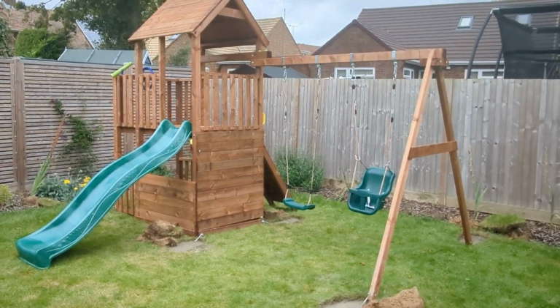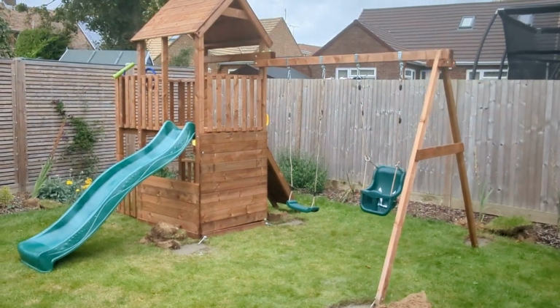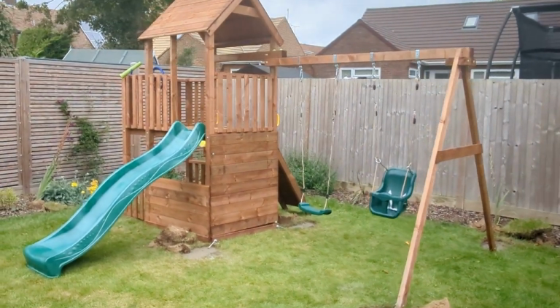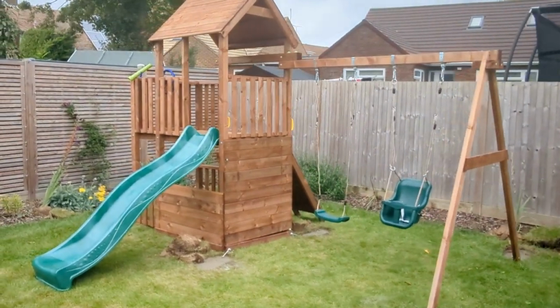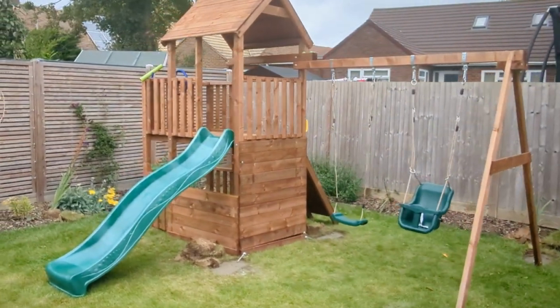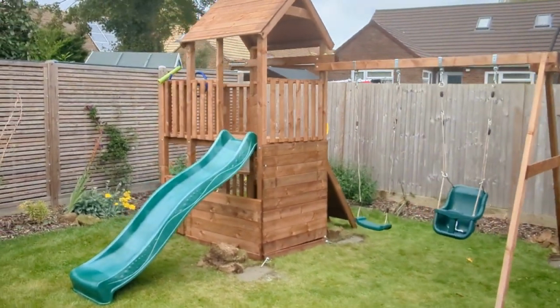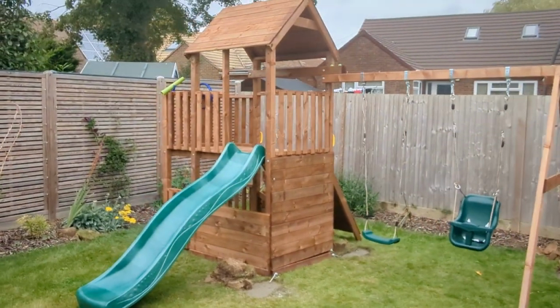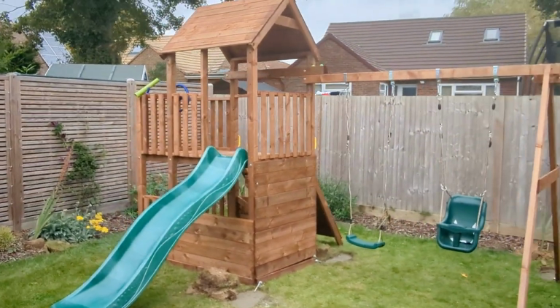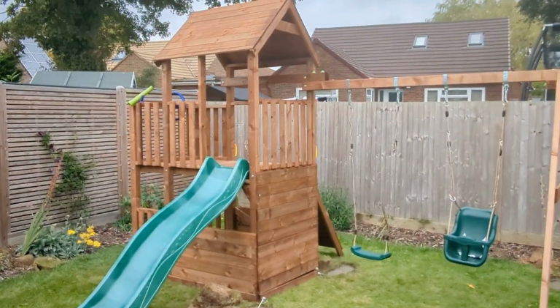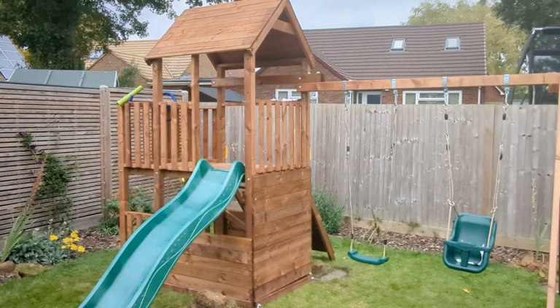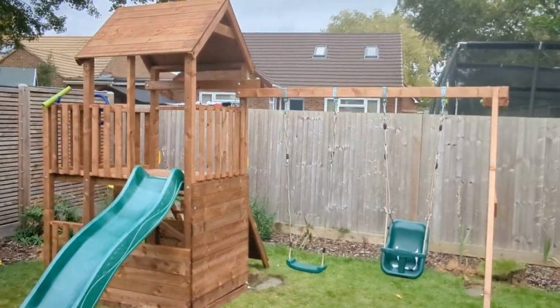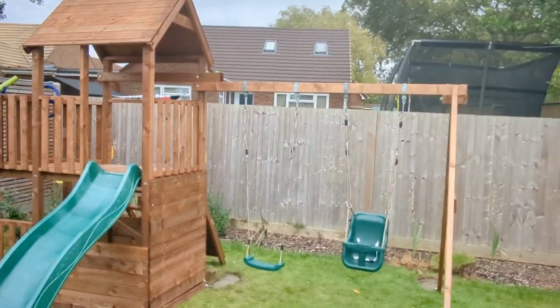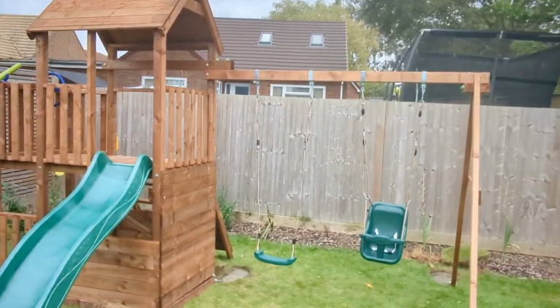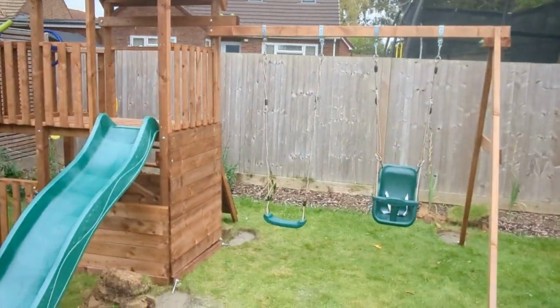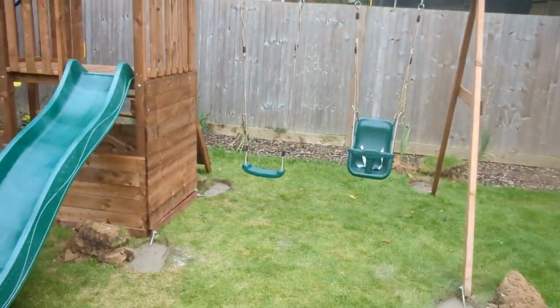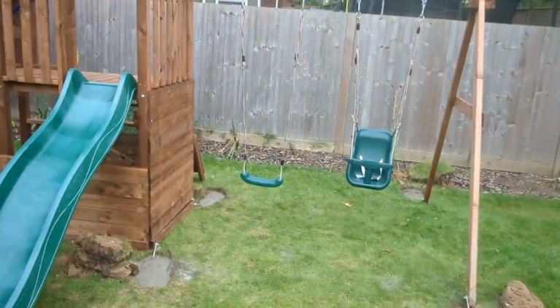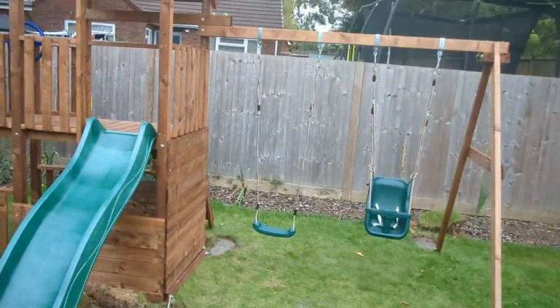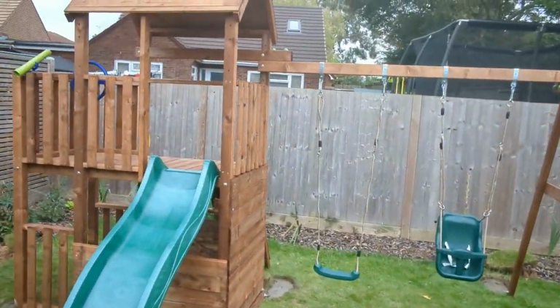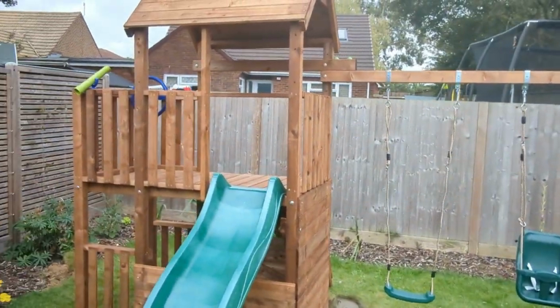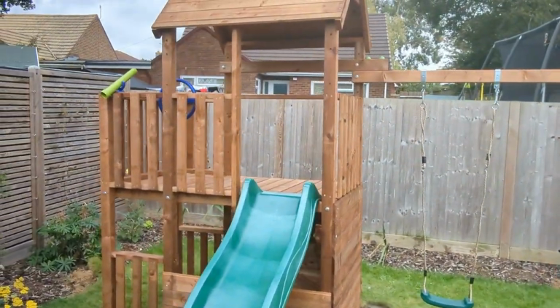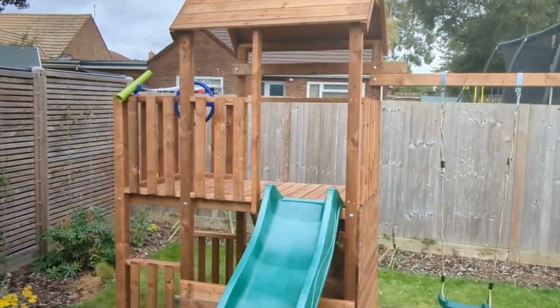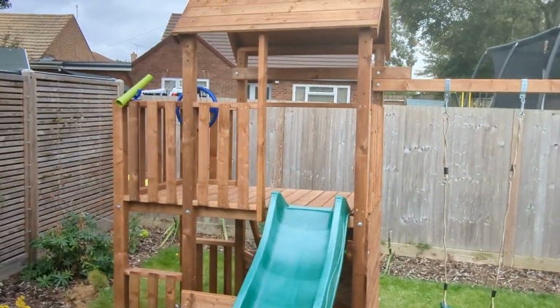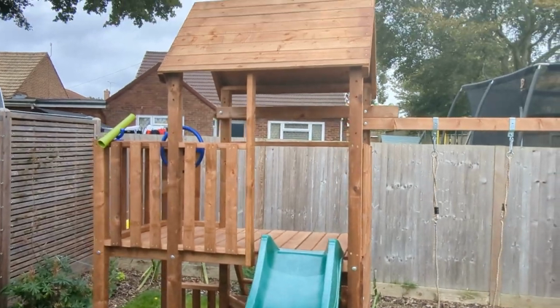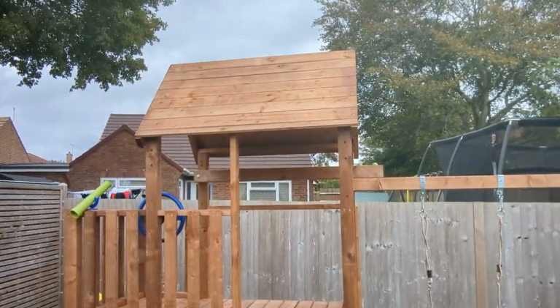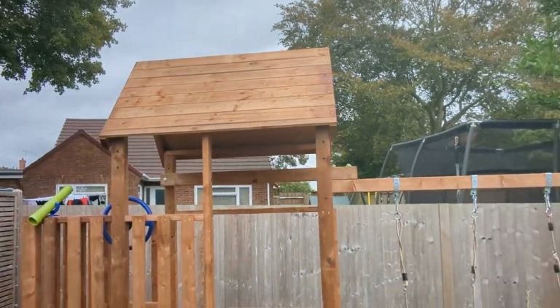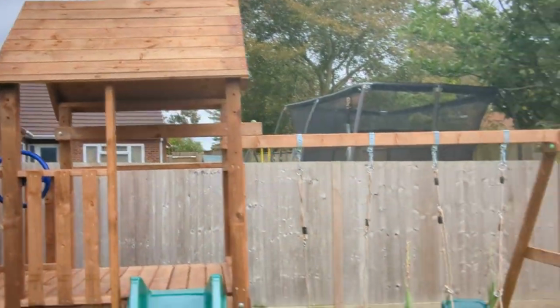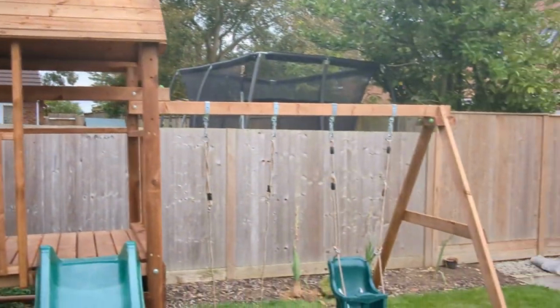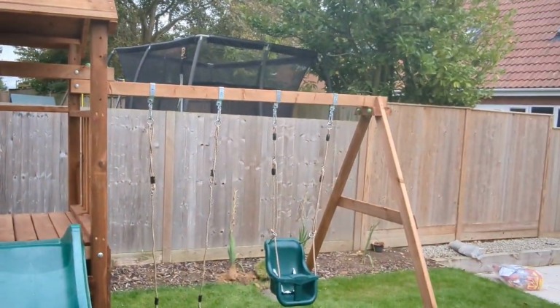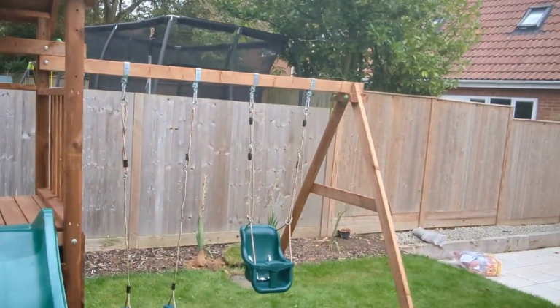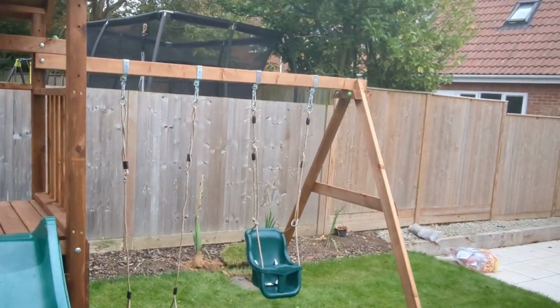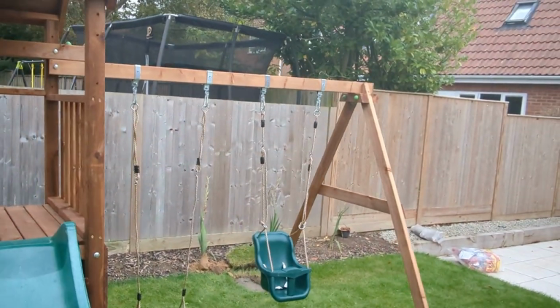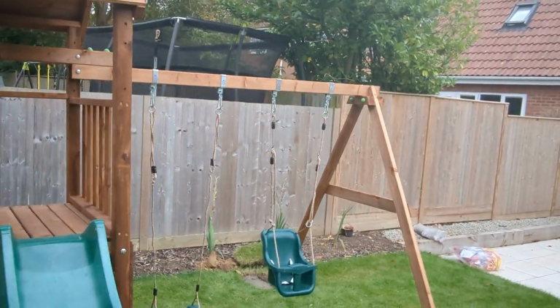Hi guys, this is a Dunster House balcony fort, however it only has a swing beam and not the normal monkey bars. It's the second one of these I've done now. Usually people seem to opt for the monkey bars, so it's quite rare.